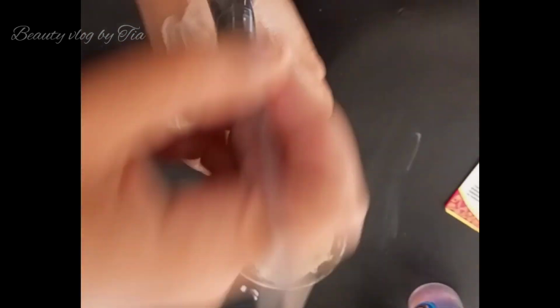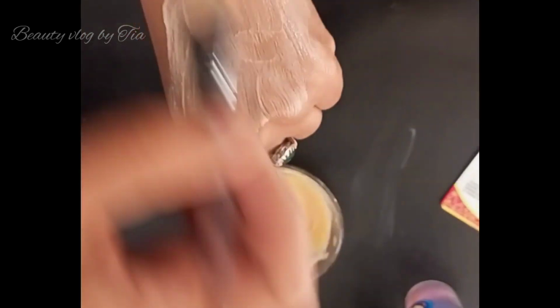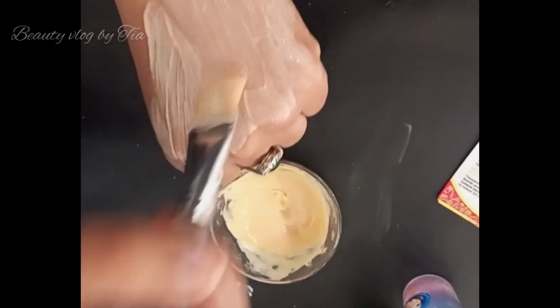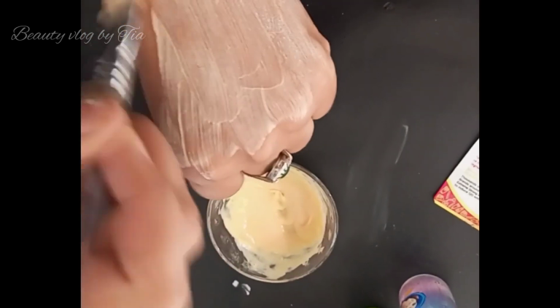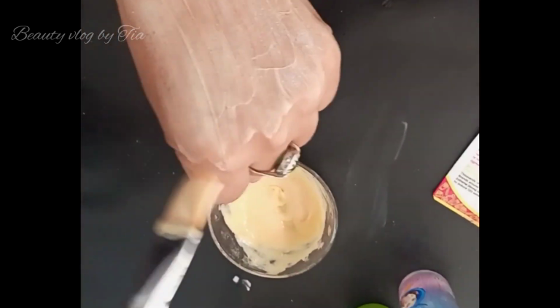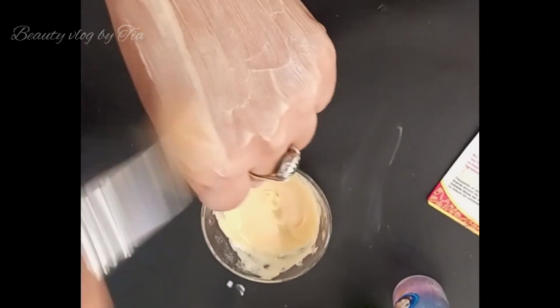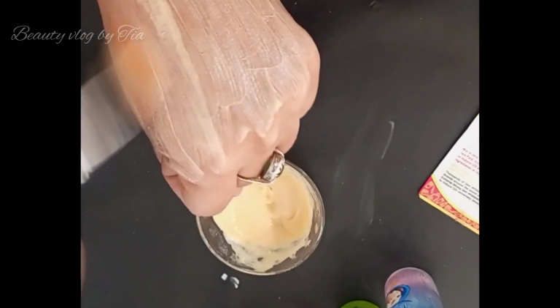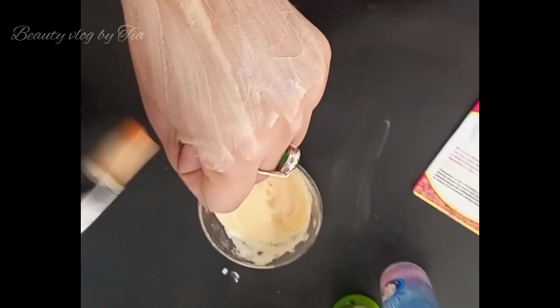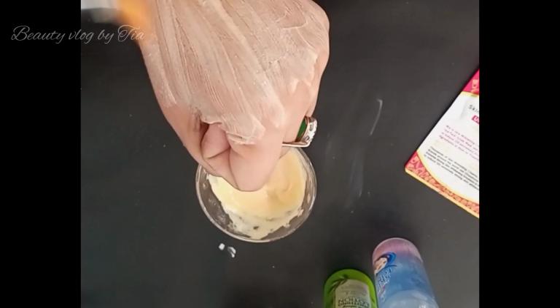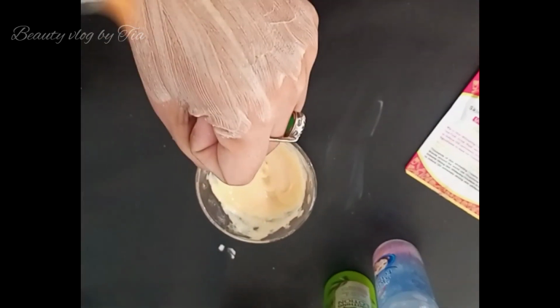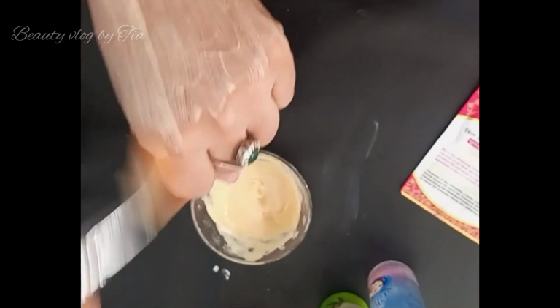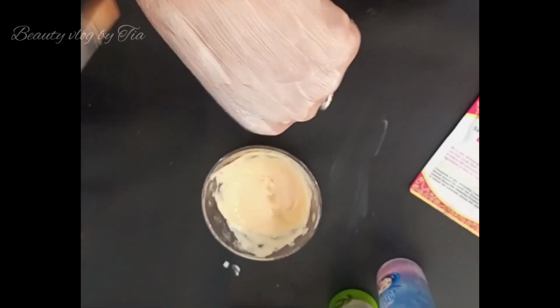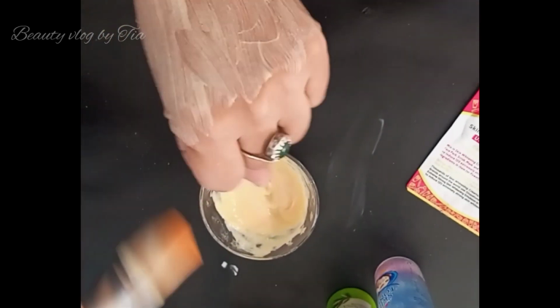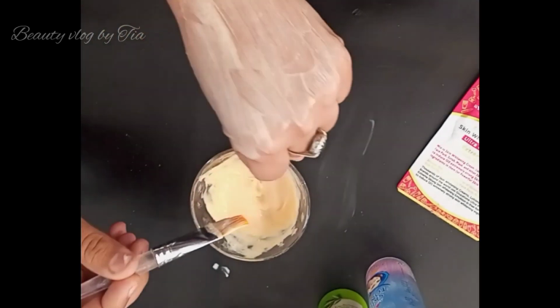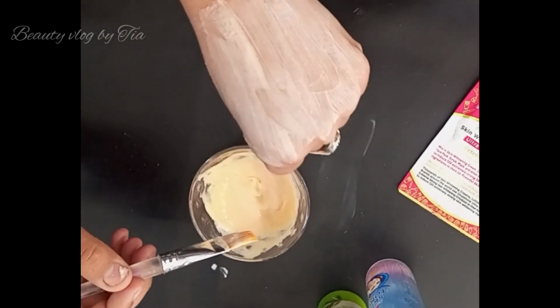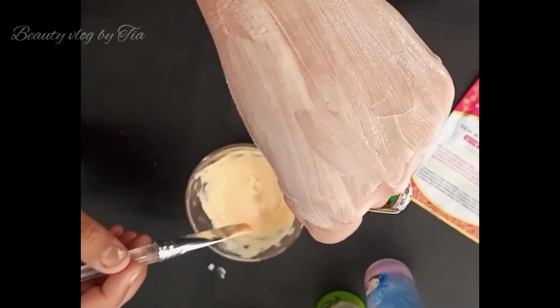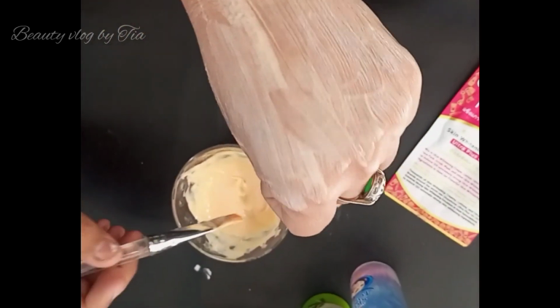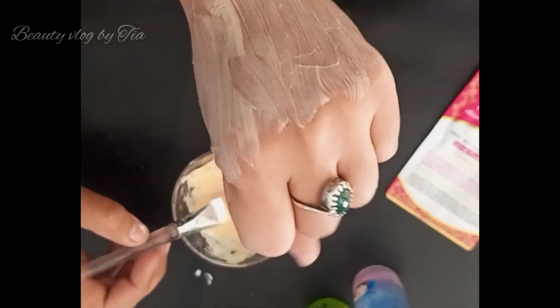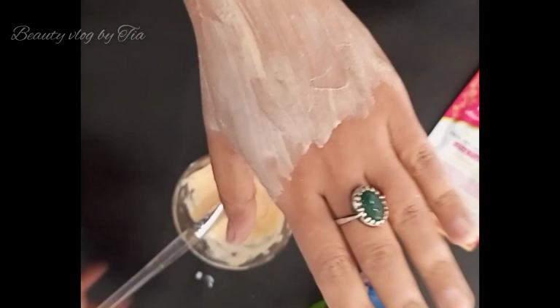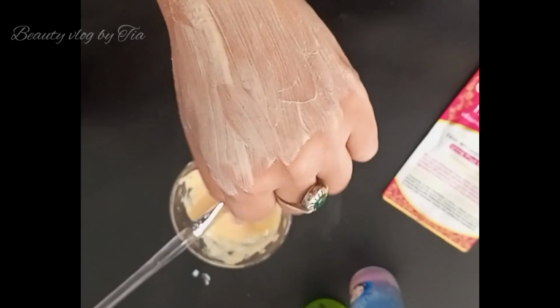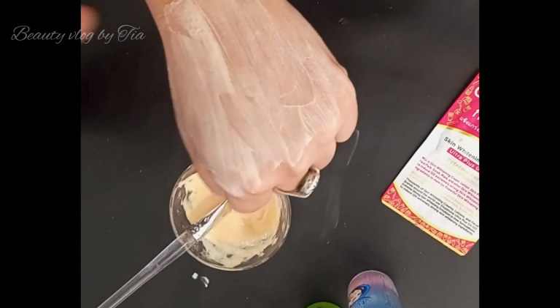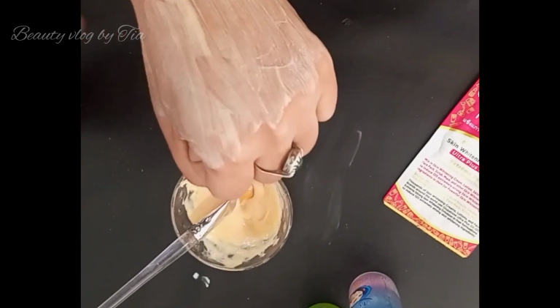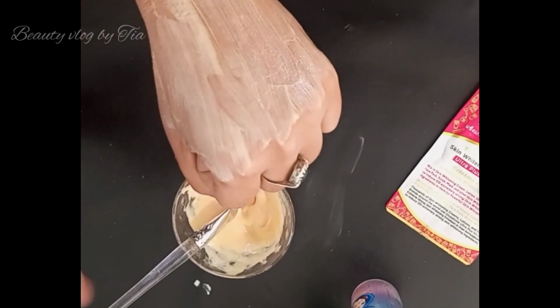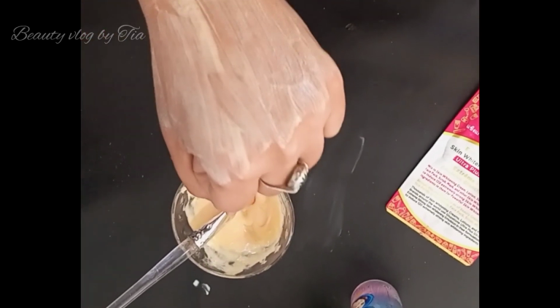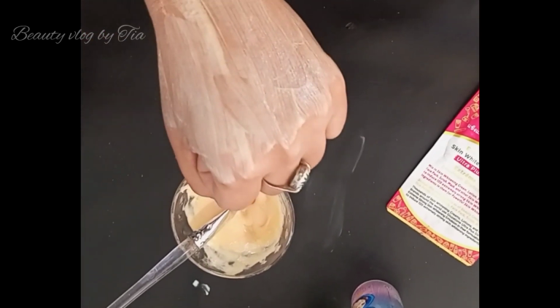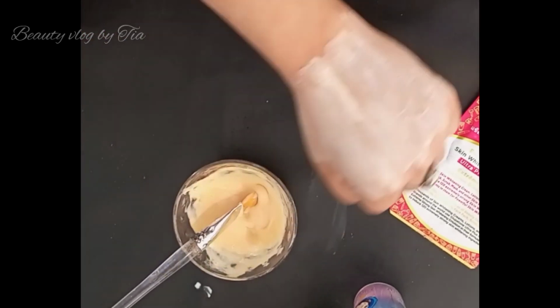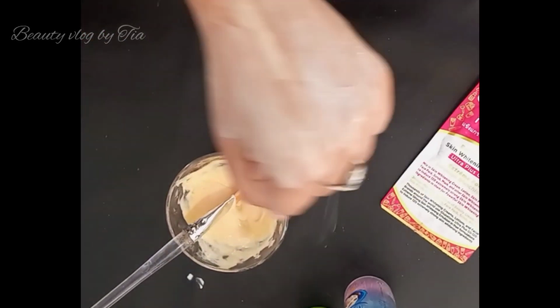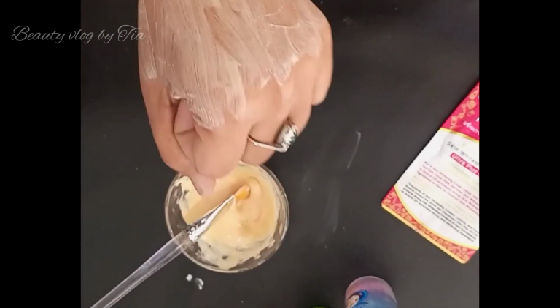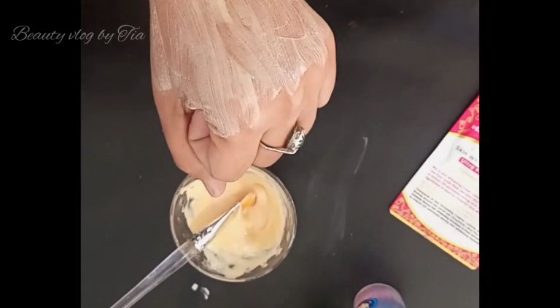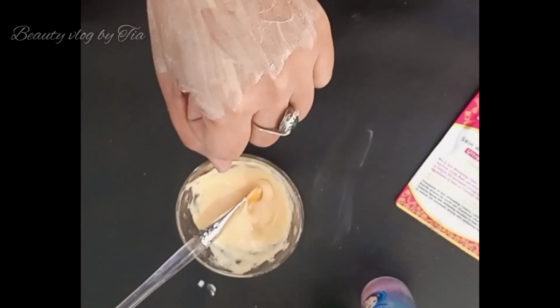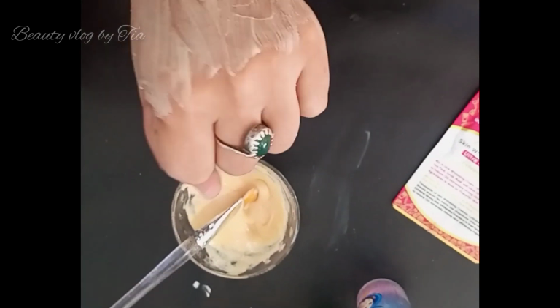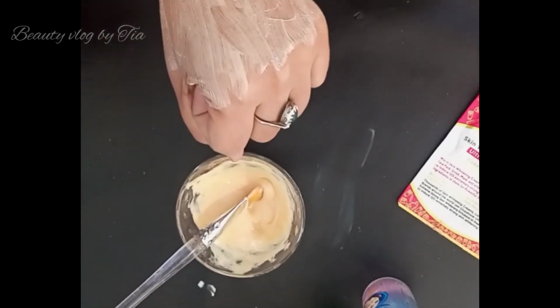After 5-10 minutes, you will need to add another layer. Then after another 5-10 minutes, you will need to wash it off.